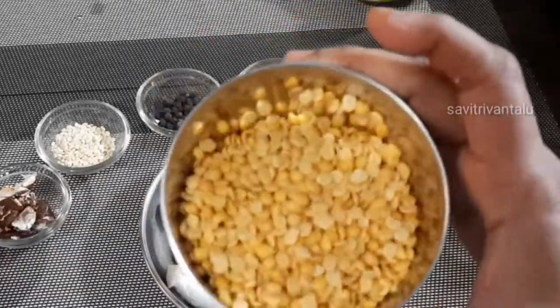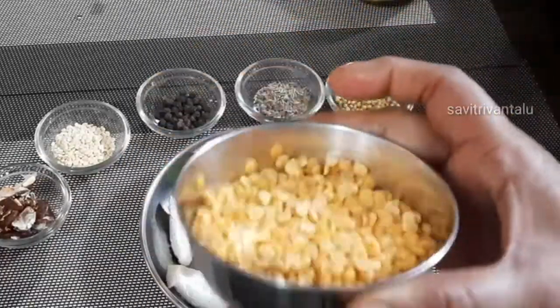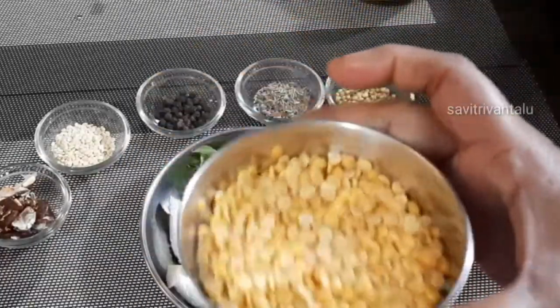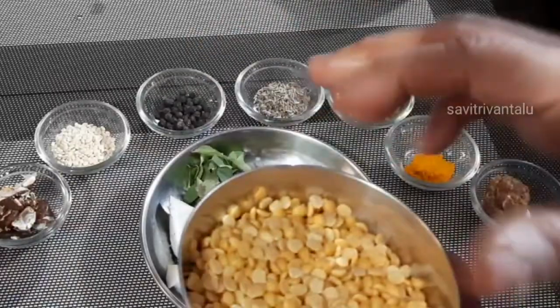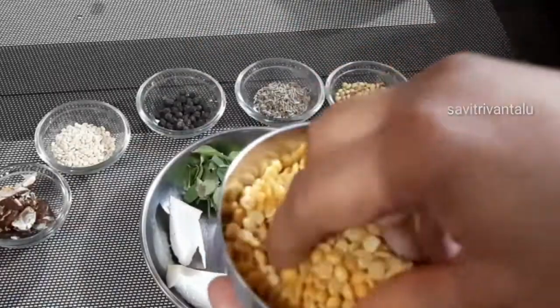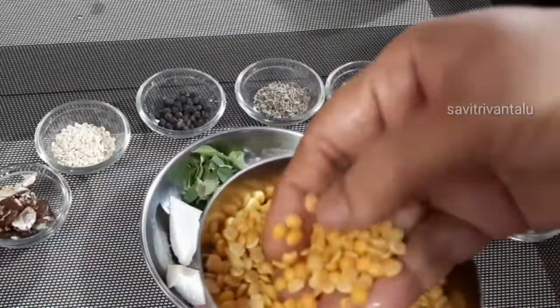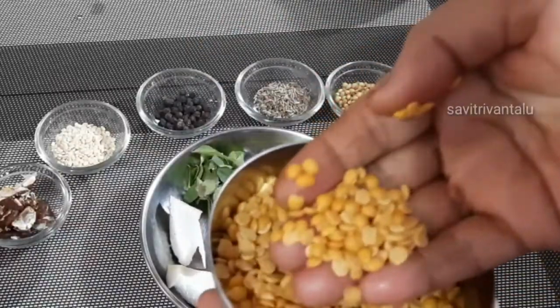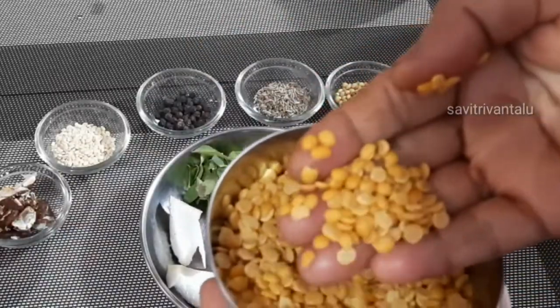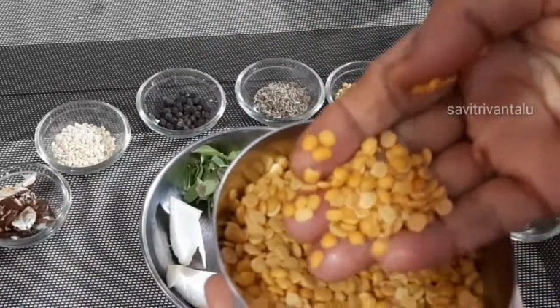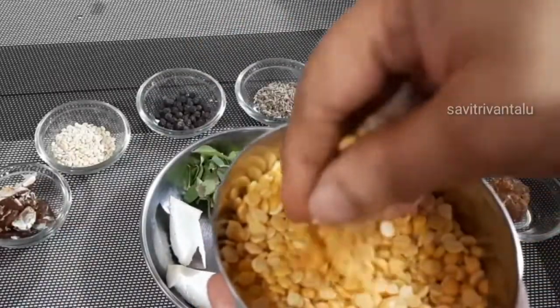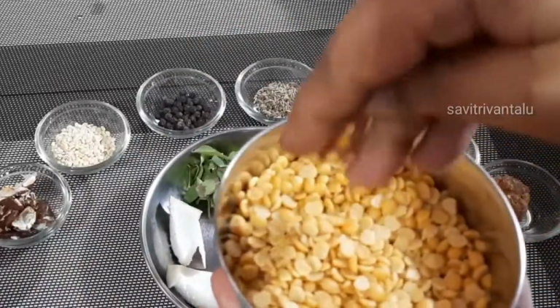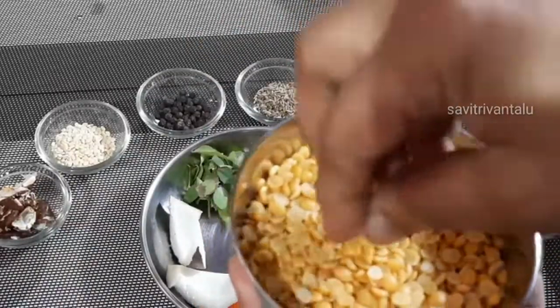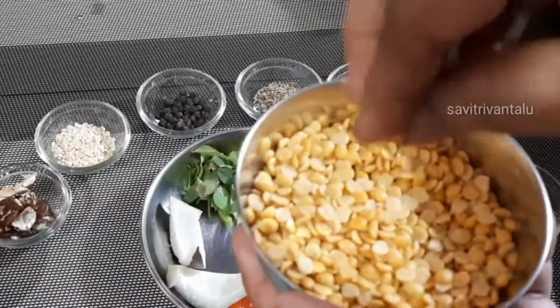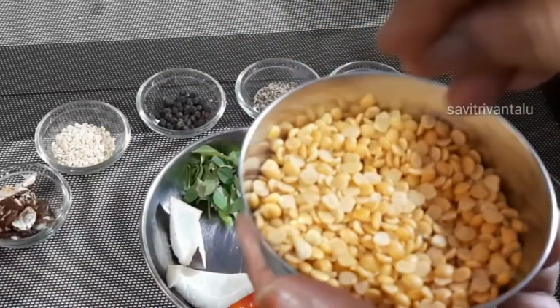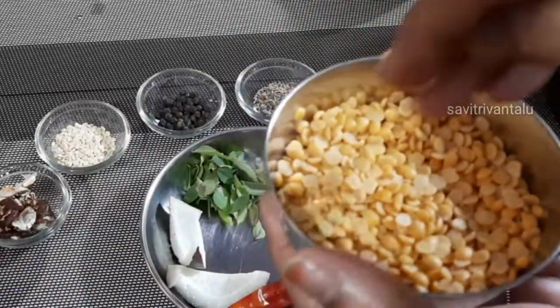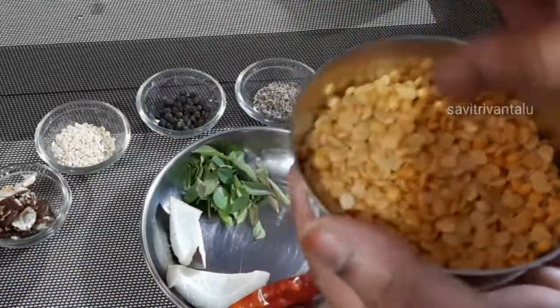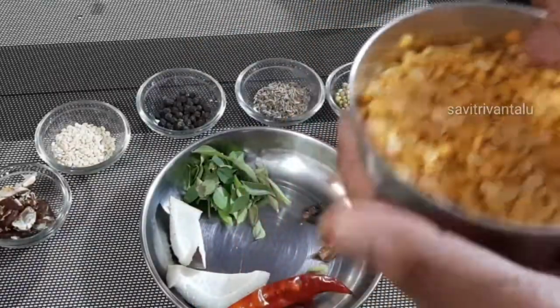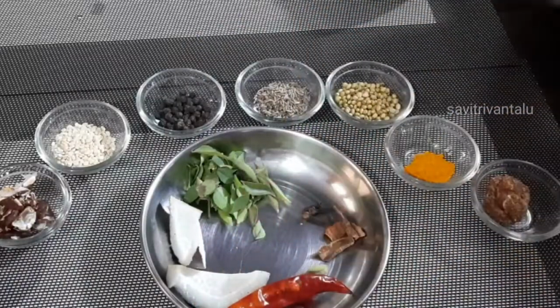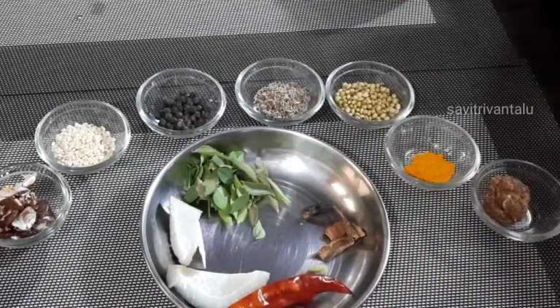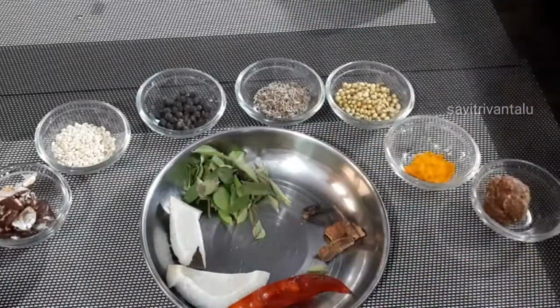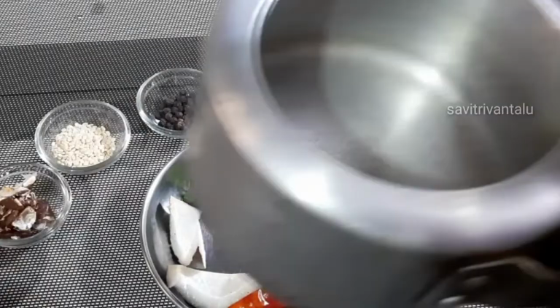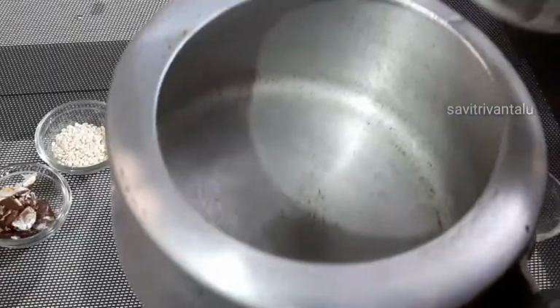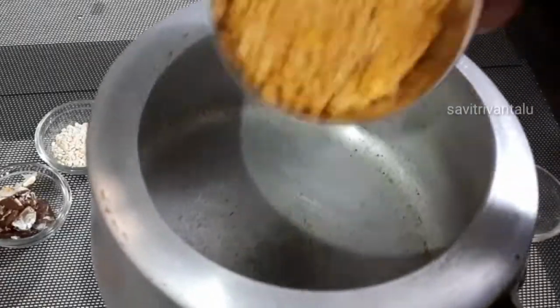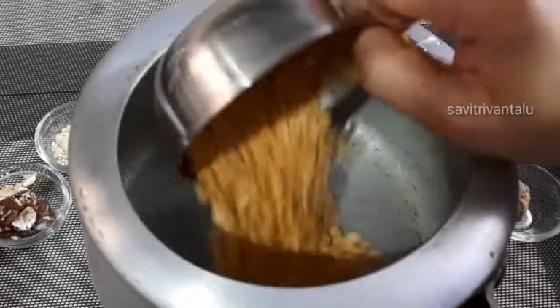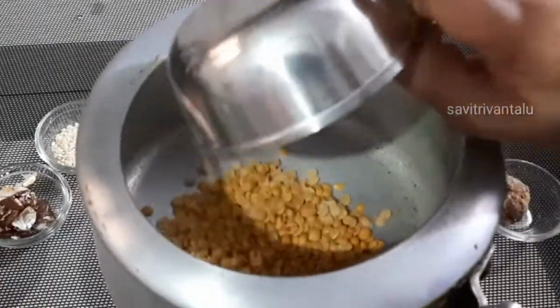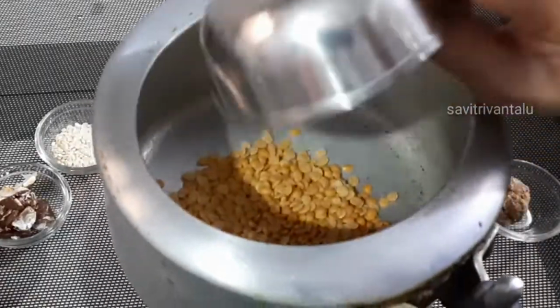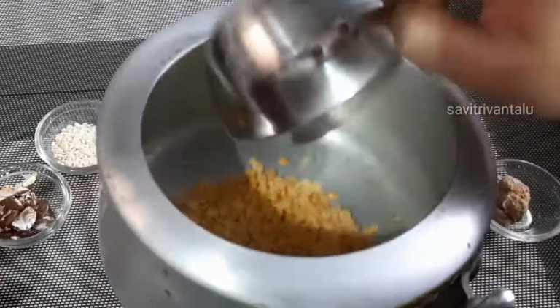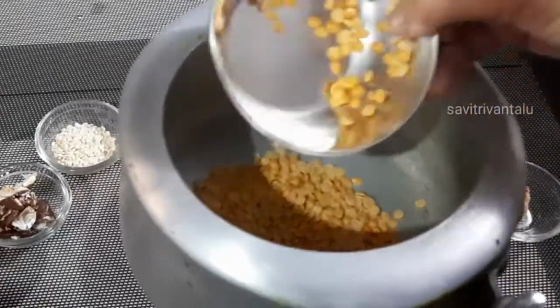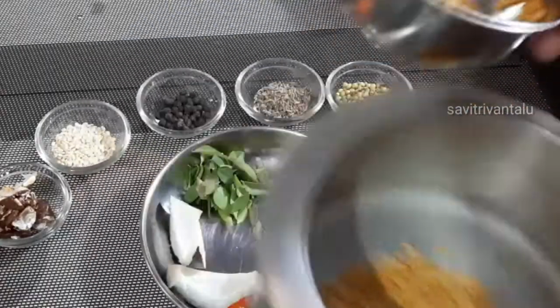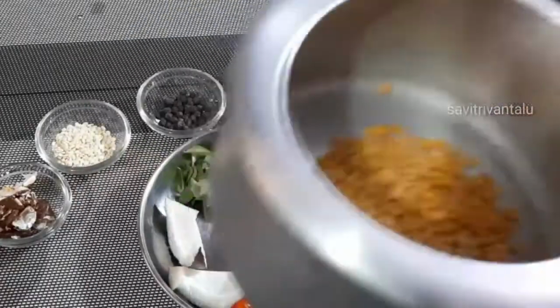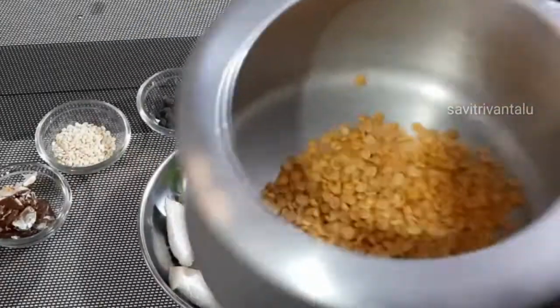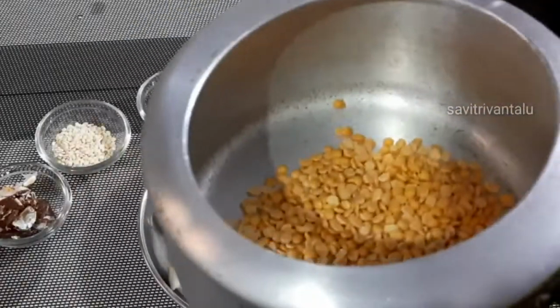I'll put the juice on the top of my hands. I'll use a cup of water and put the juice in the pot.